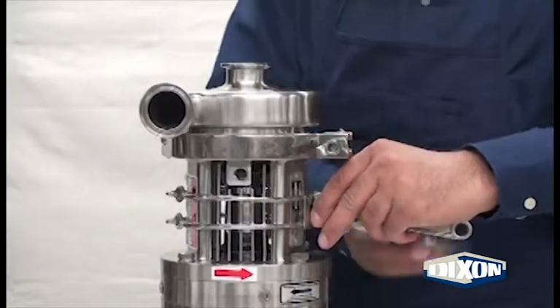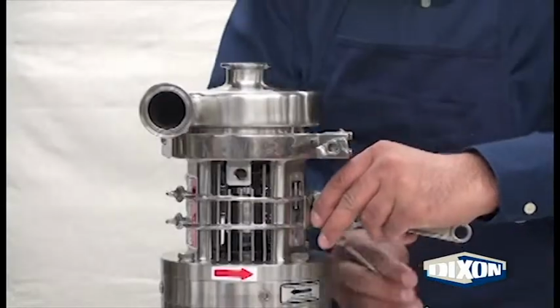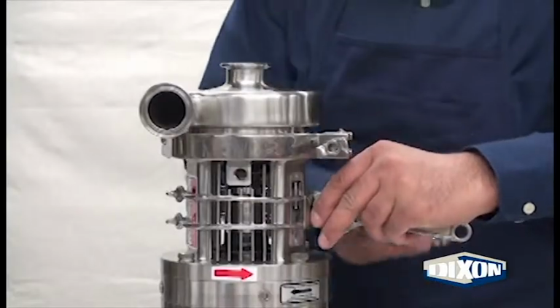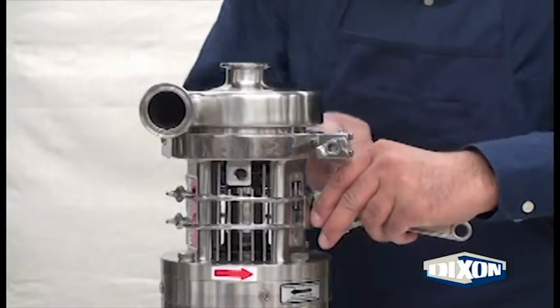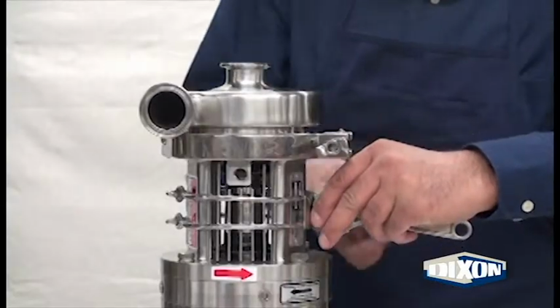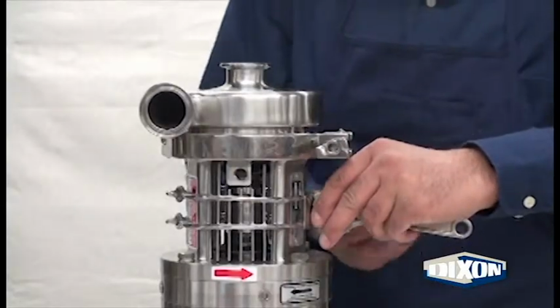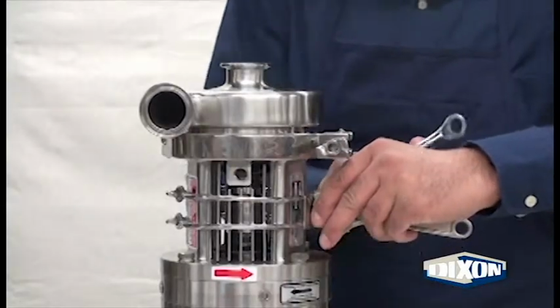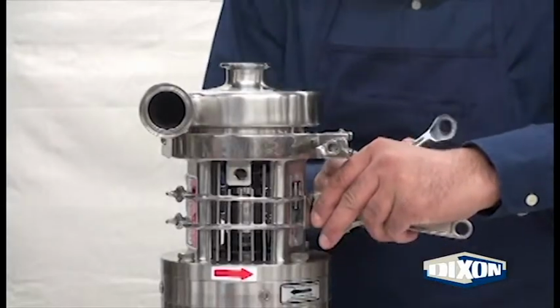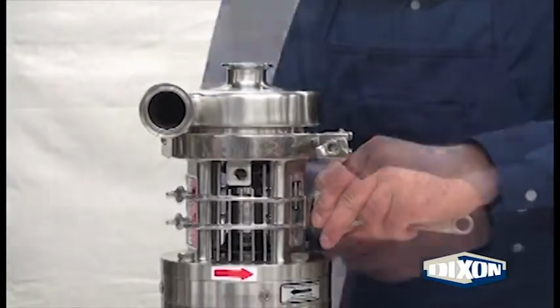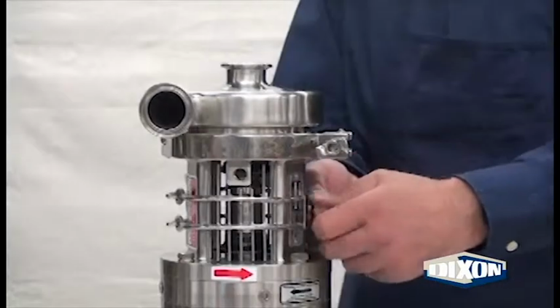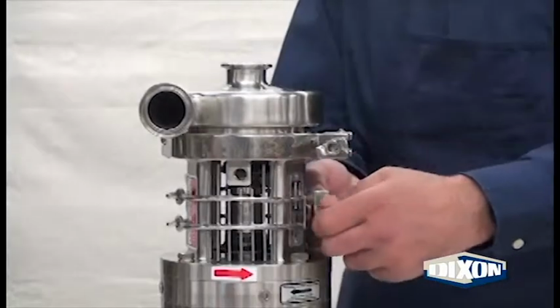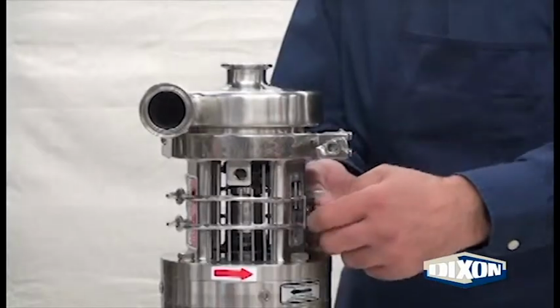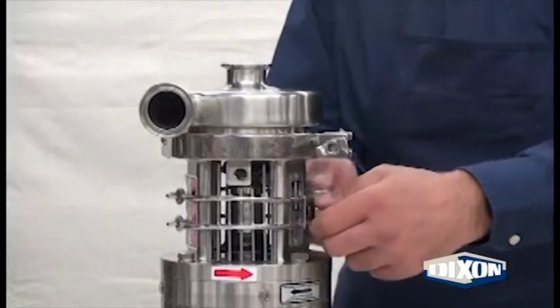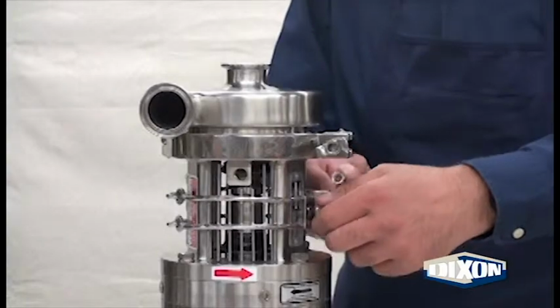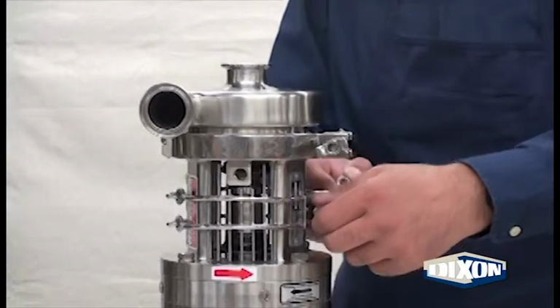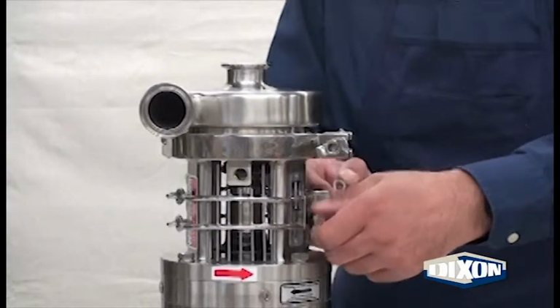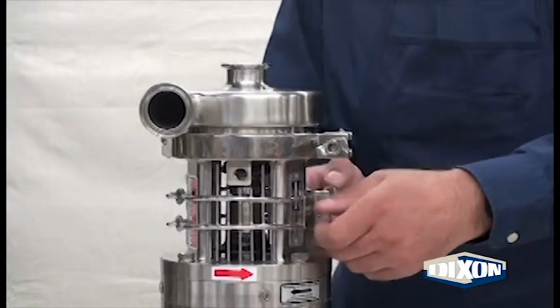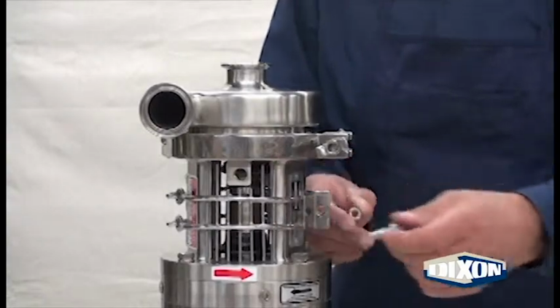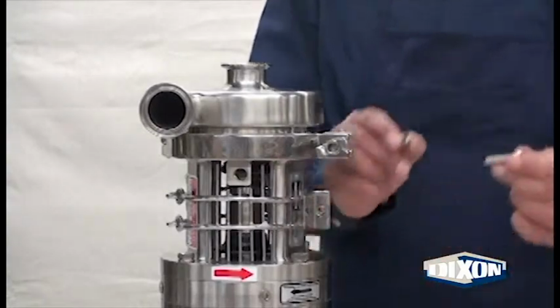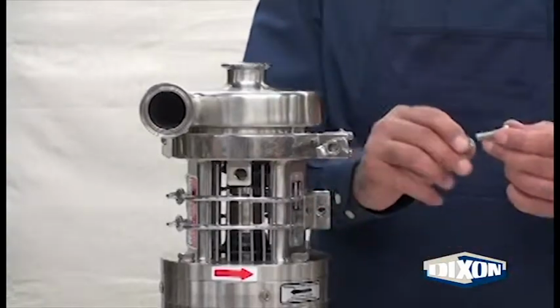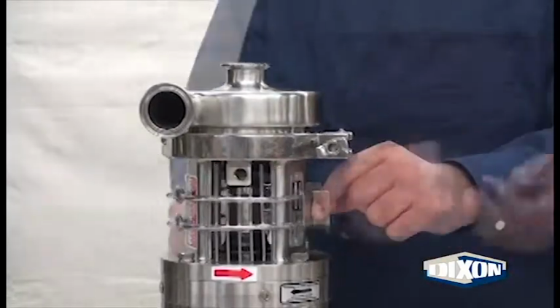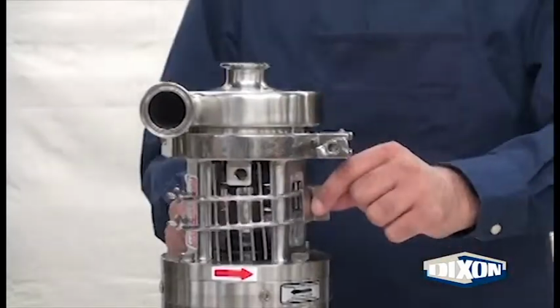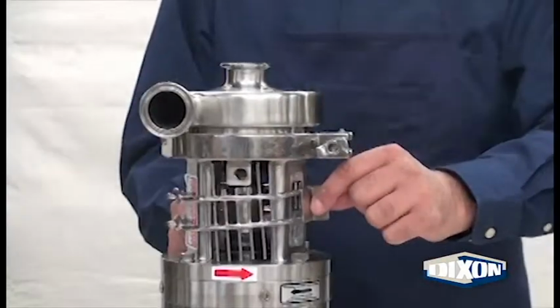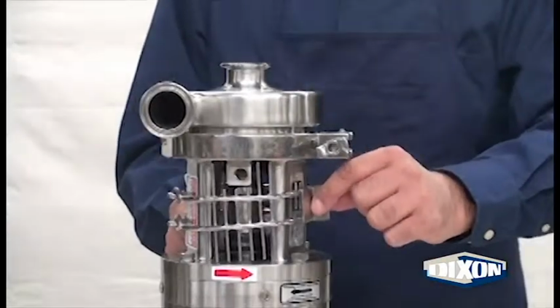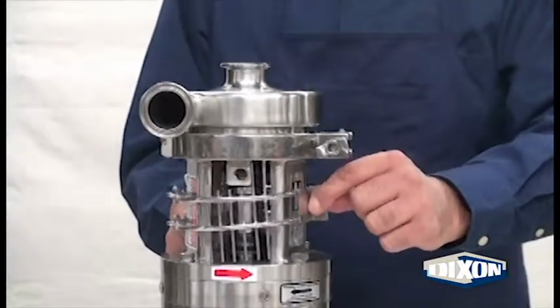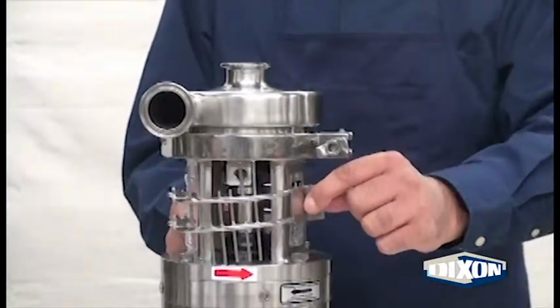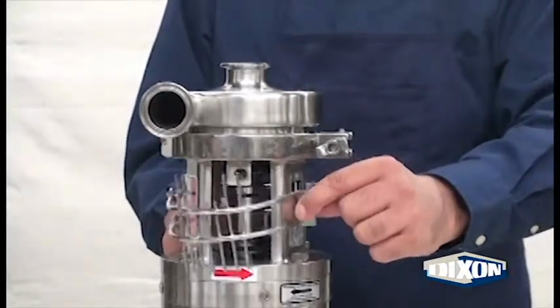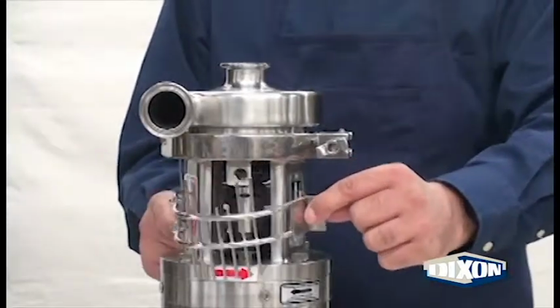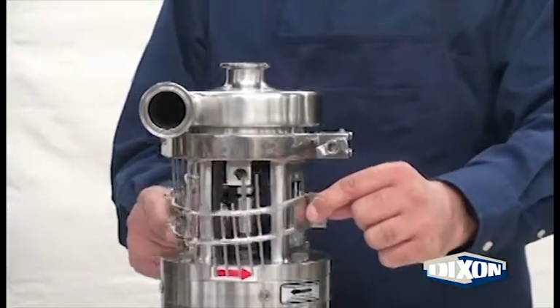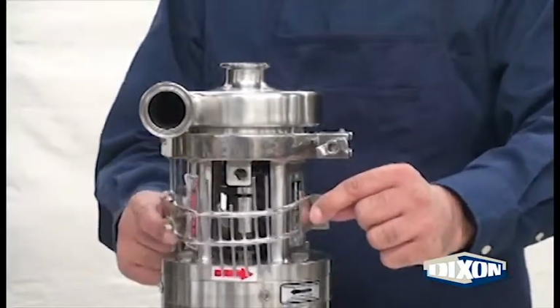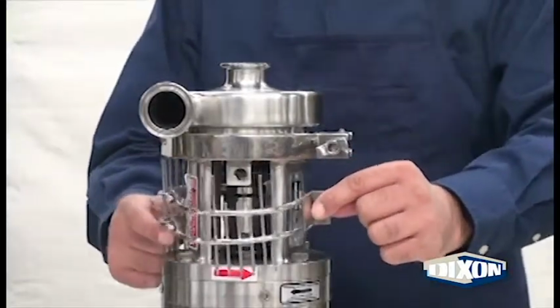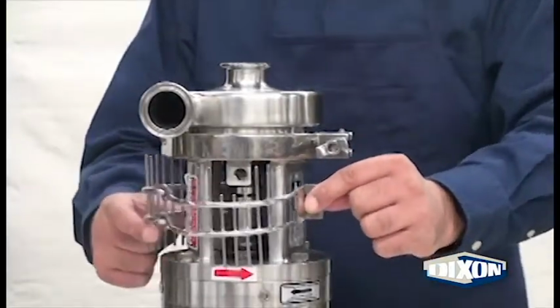Loosen the guard bolt and nylock nut. Remove the bolt and nut. Remove the guard.